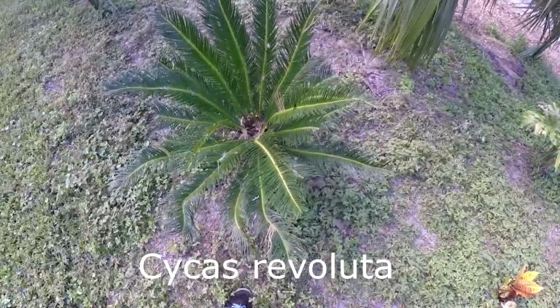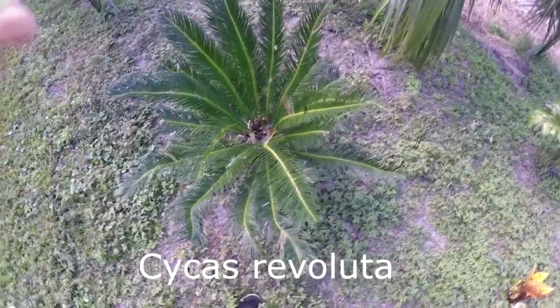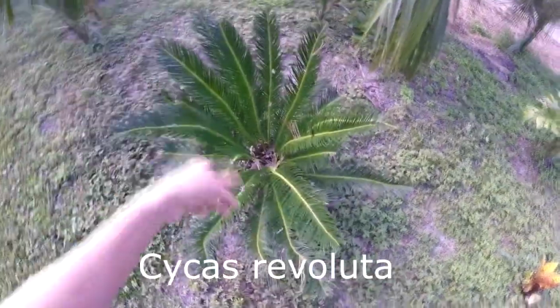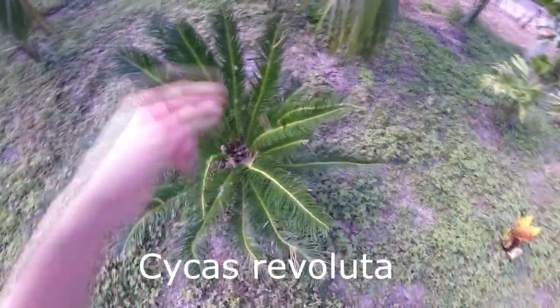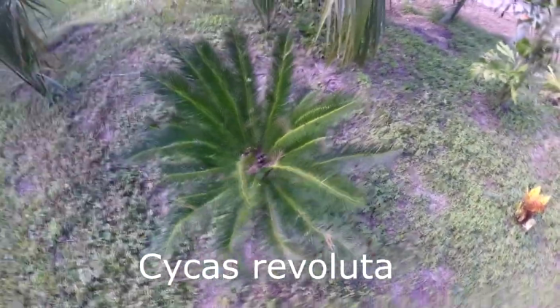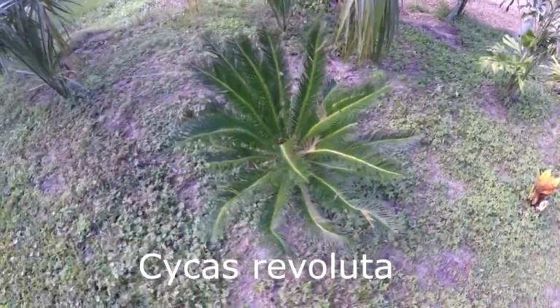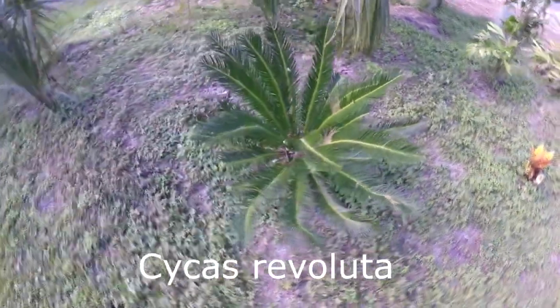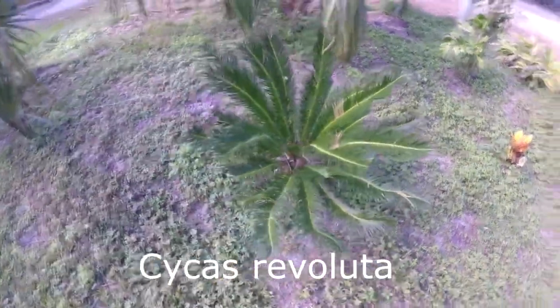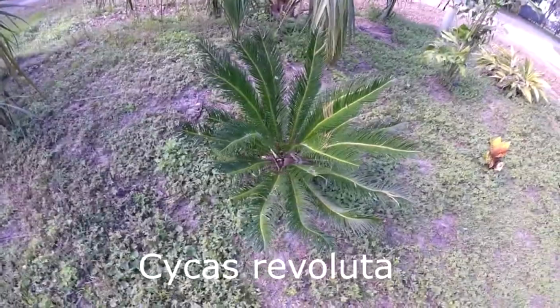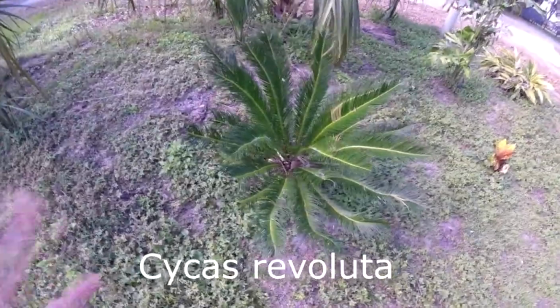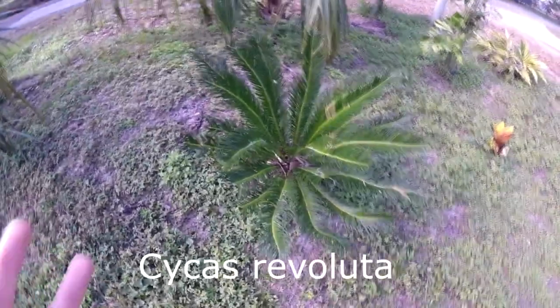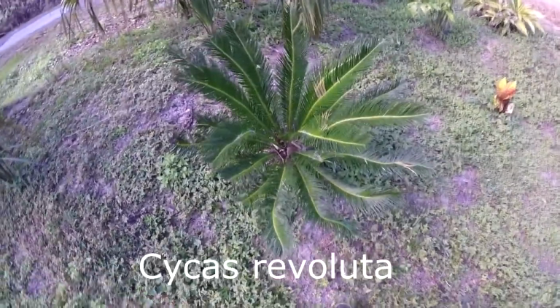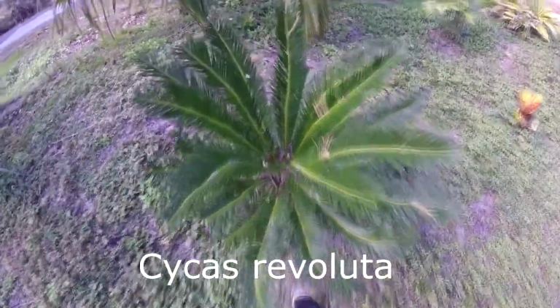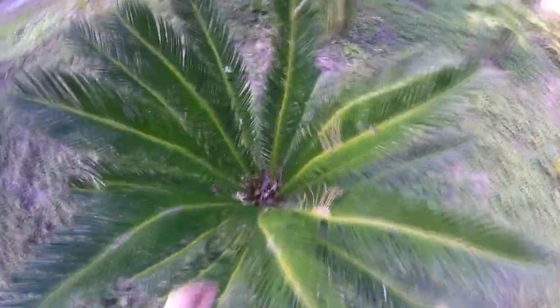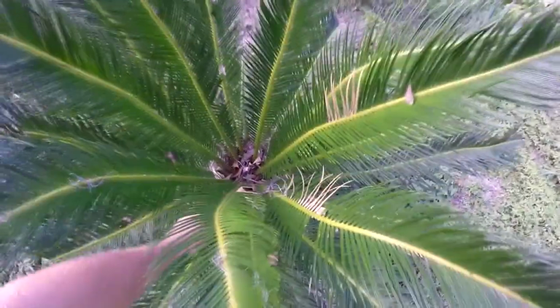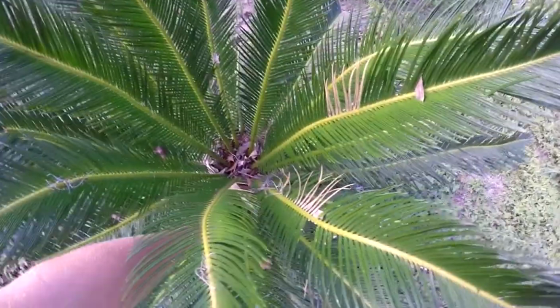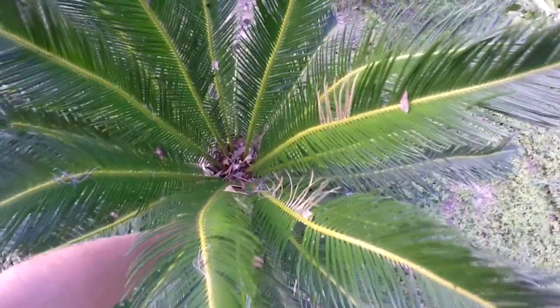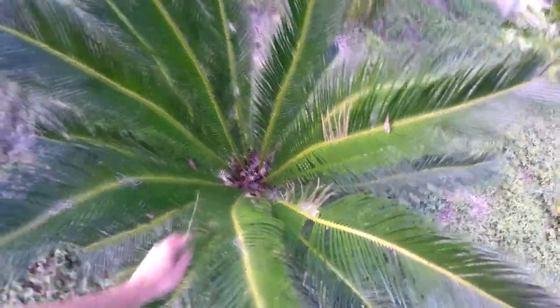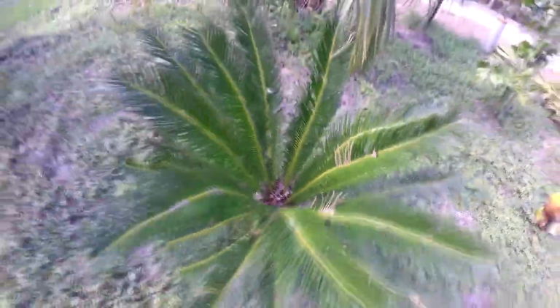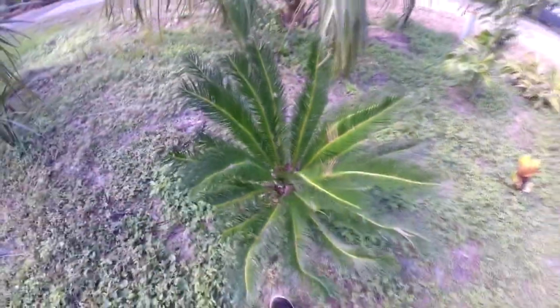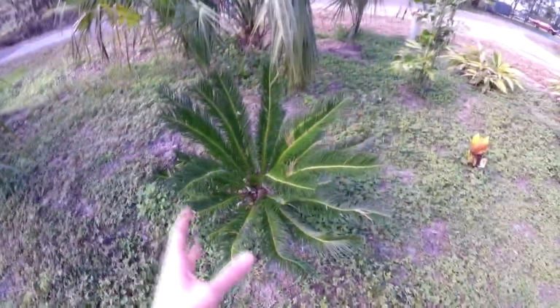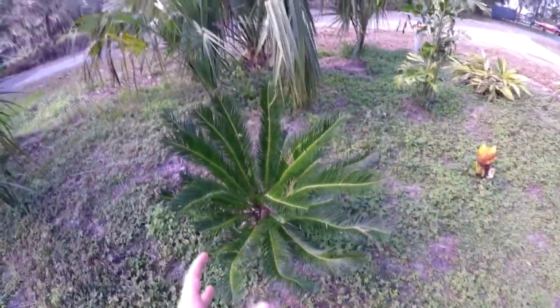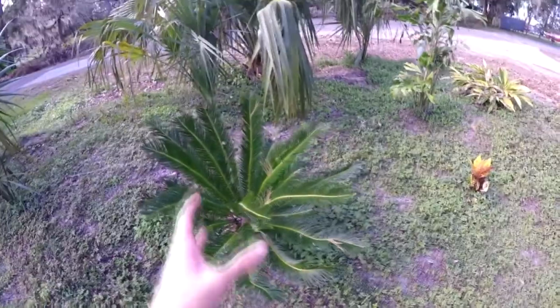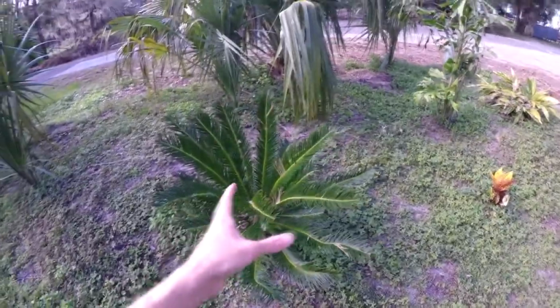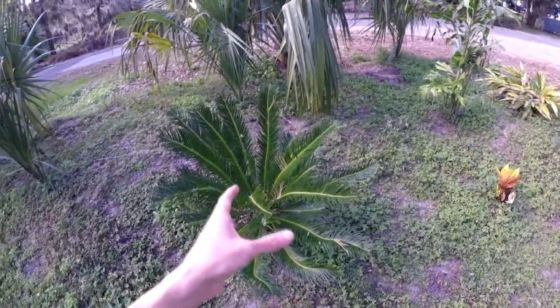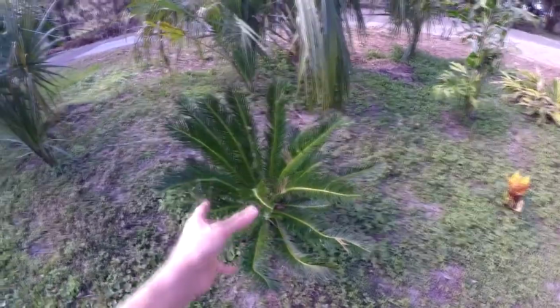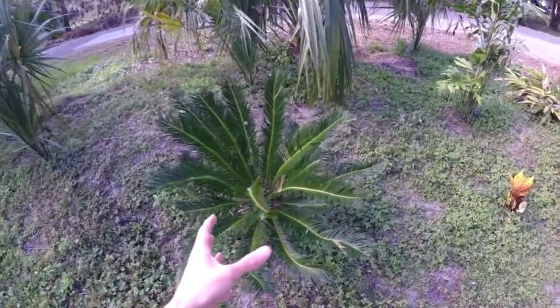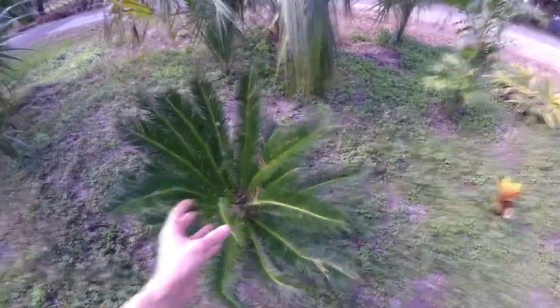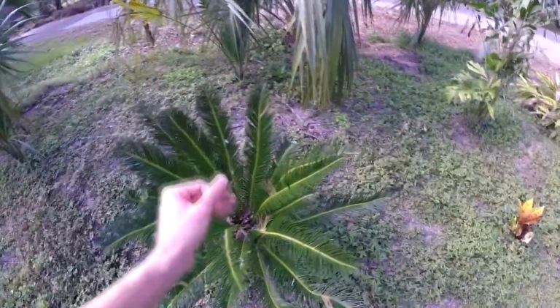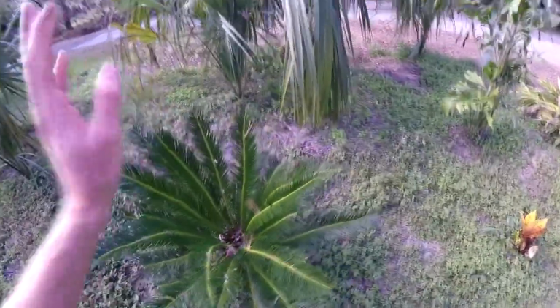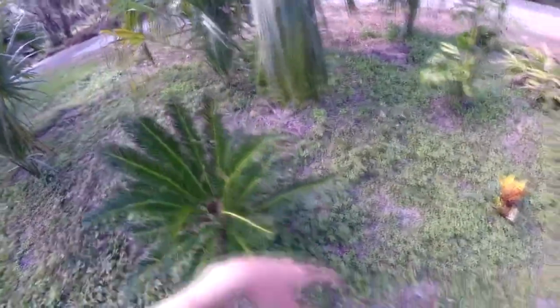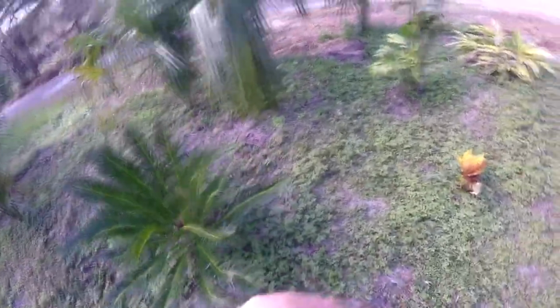This is a cycad, just a sago palm, which isn't actually a palm — it's more of a cycad. Palms are monocots, whereas cycads grow a little bit differently. I won't go into all that right now.